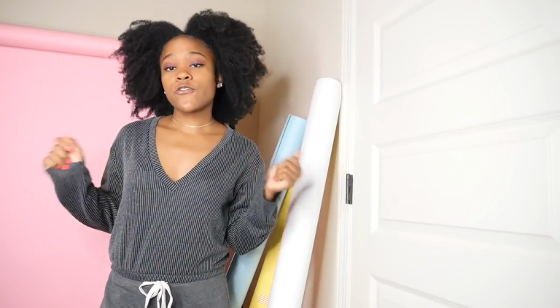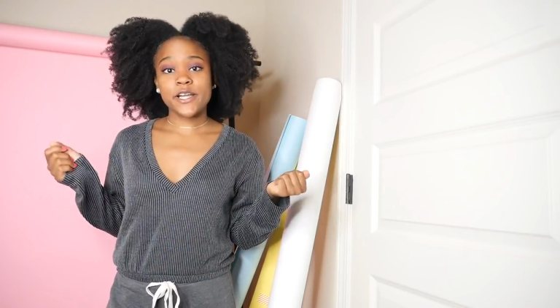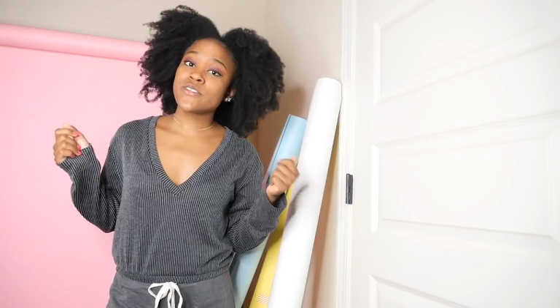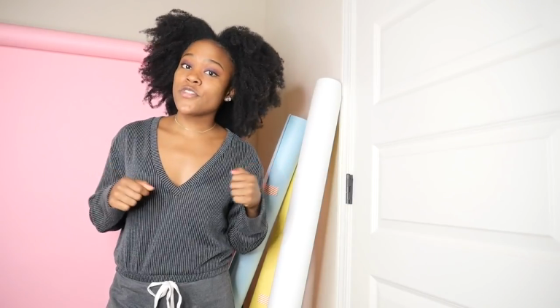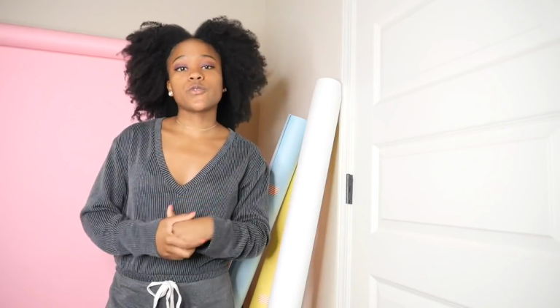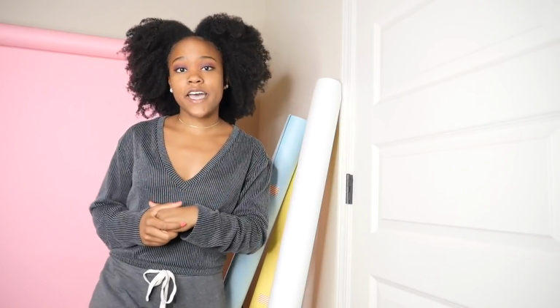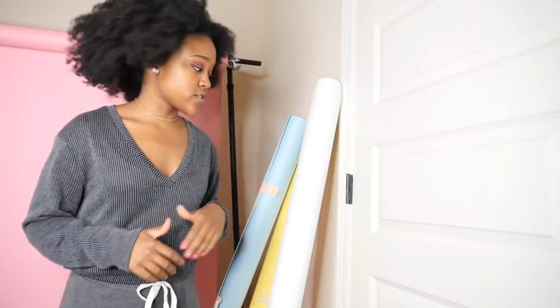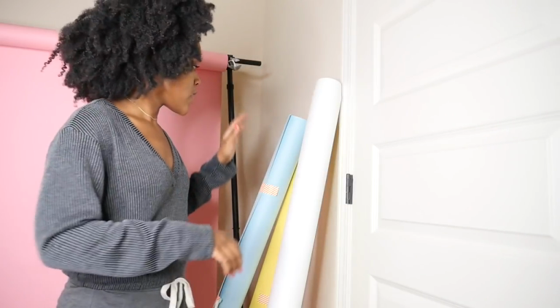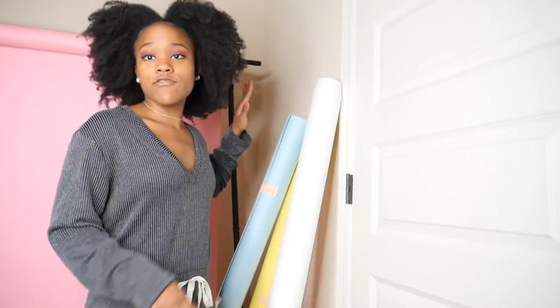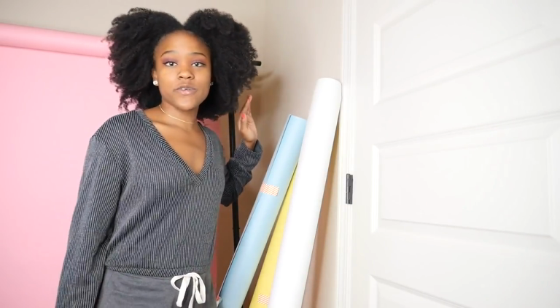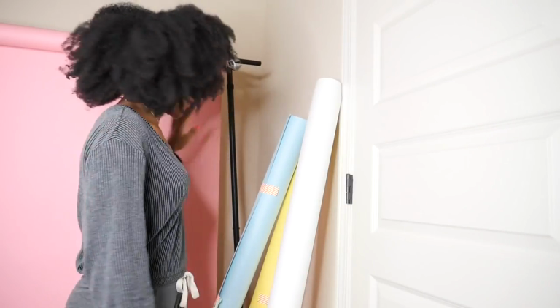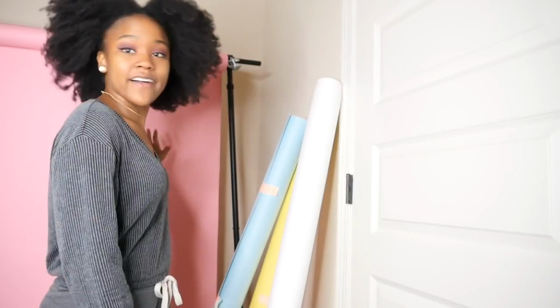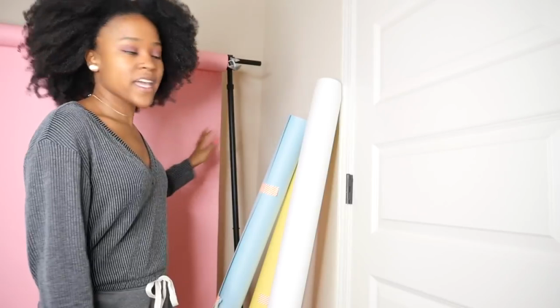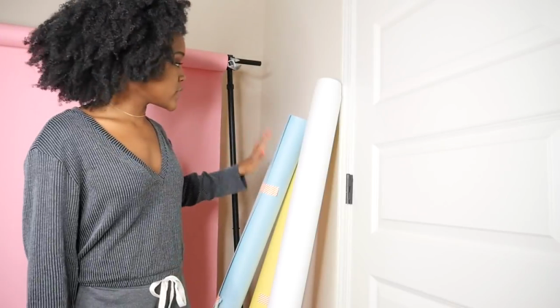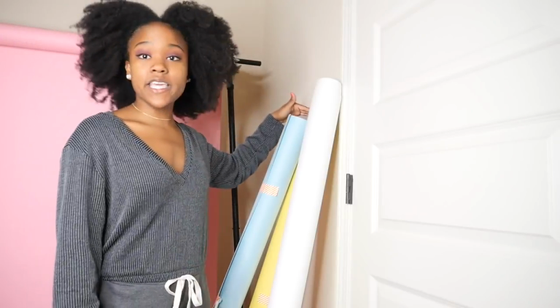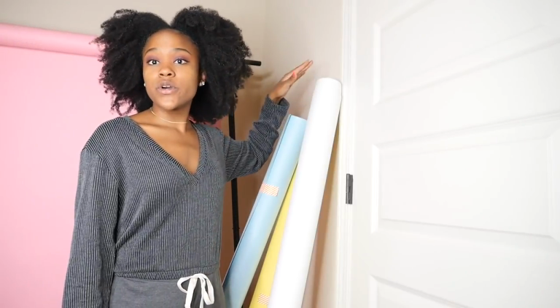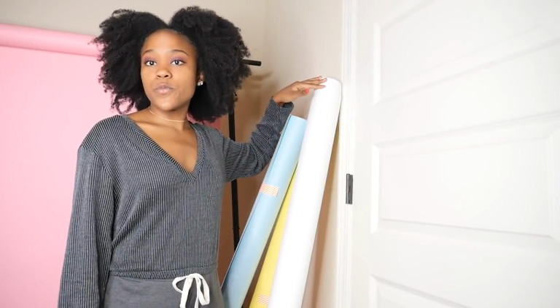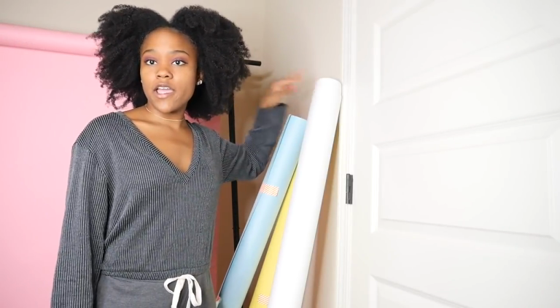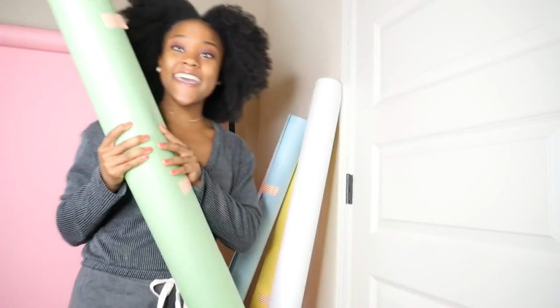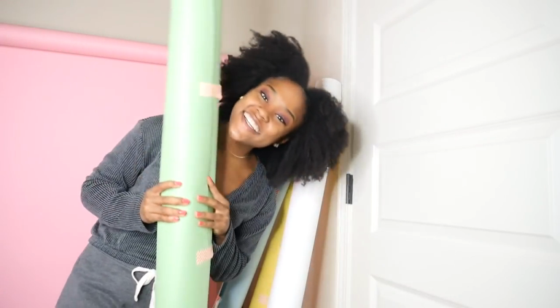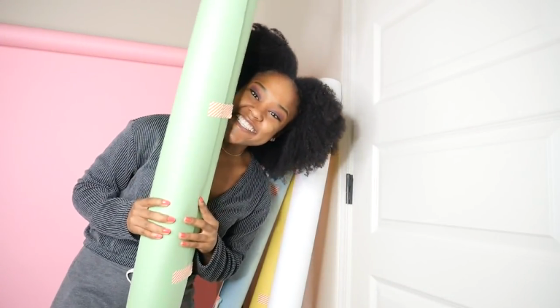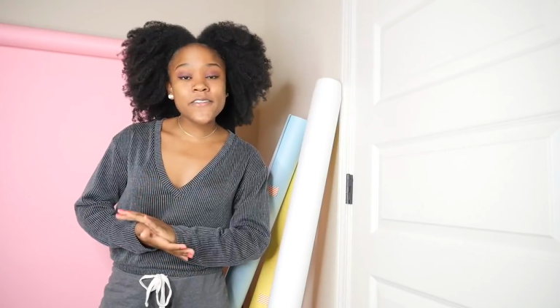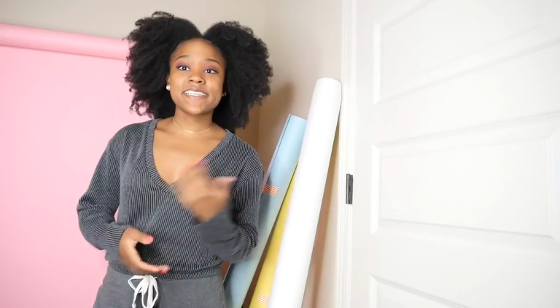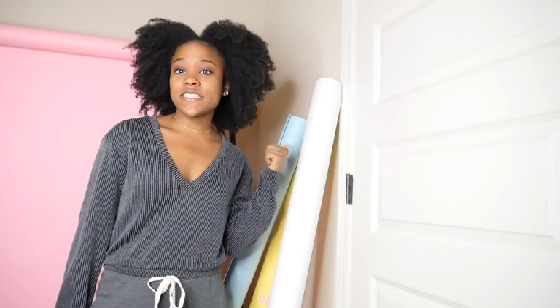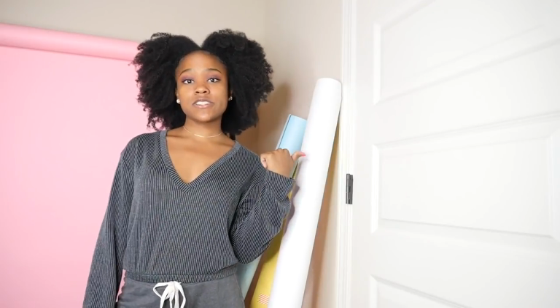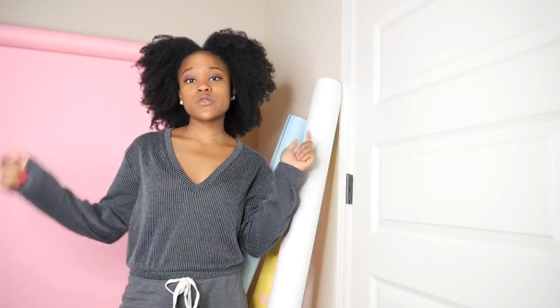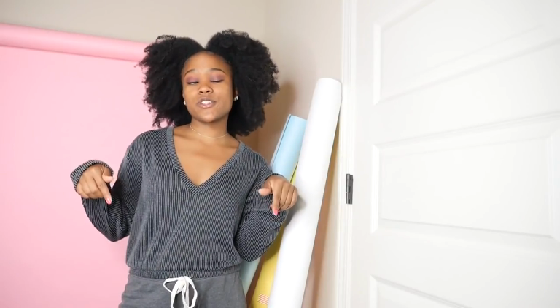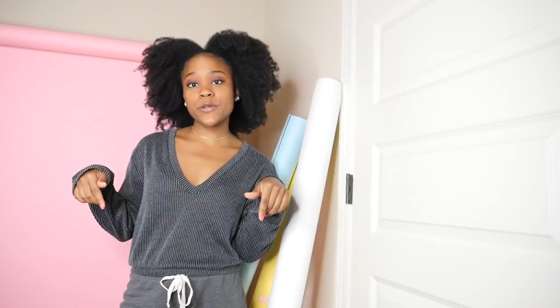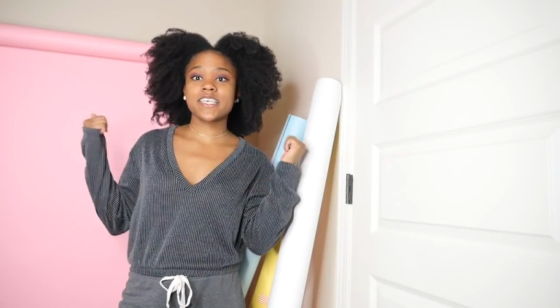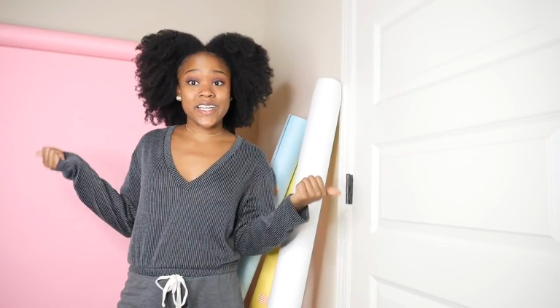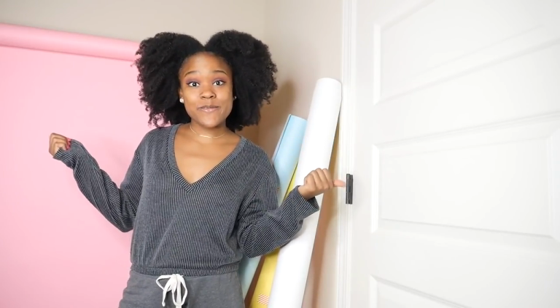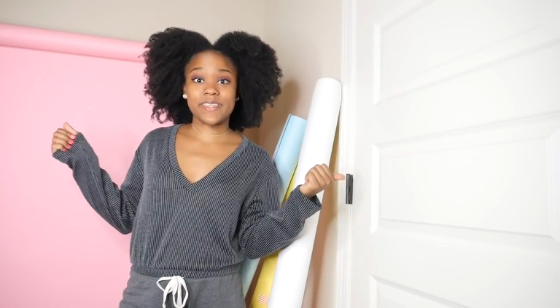For my setup, I use the 53 inch rolls from Savage Universal. I have the following colors: pink, blue, yellow, super white, and green. The specific links to each of these colors and names will be in the description box so you guys can get them for your setup.